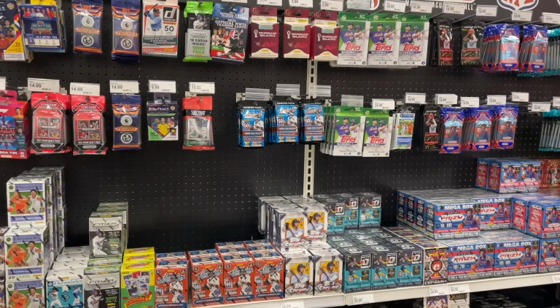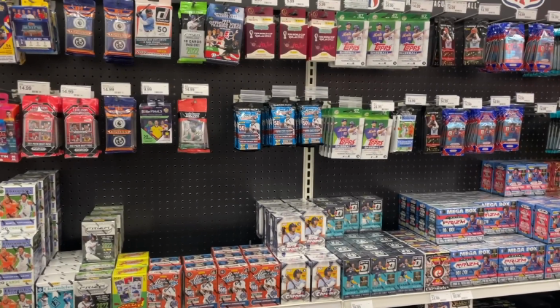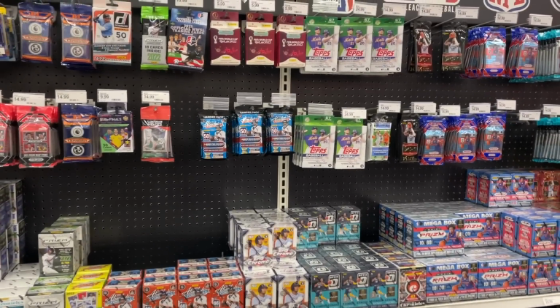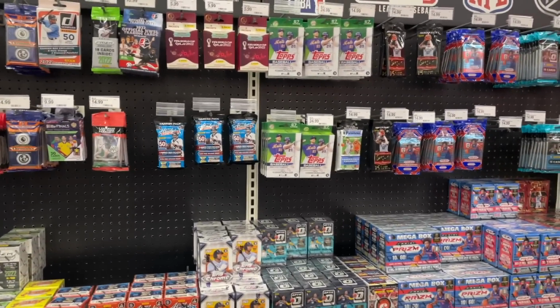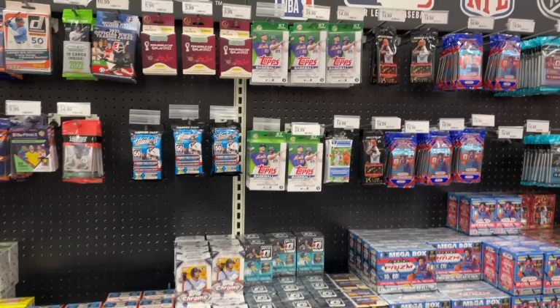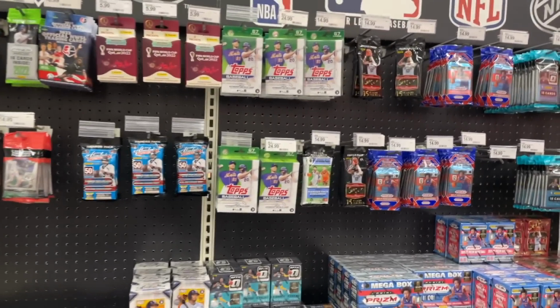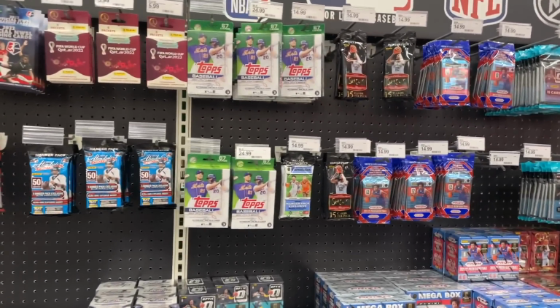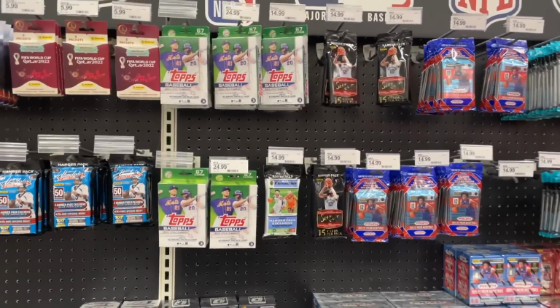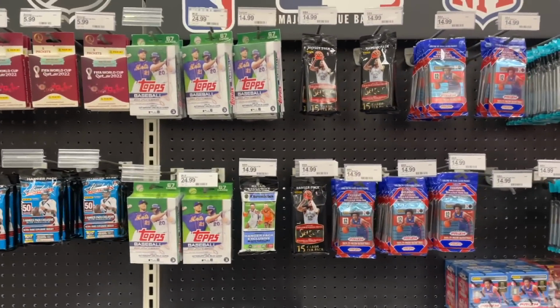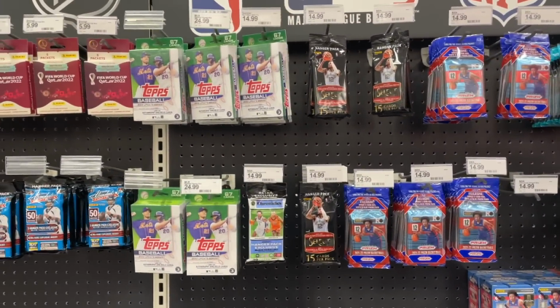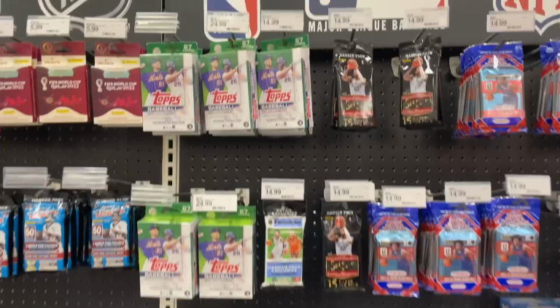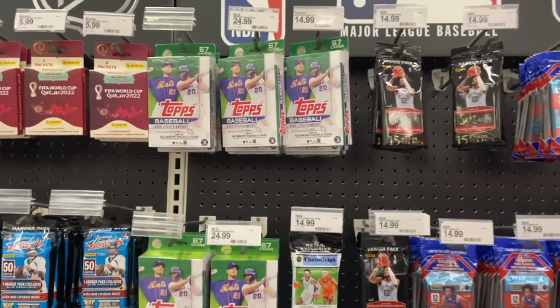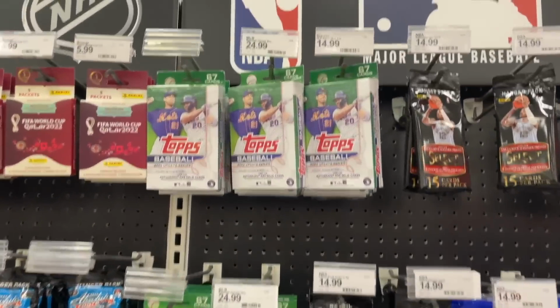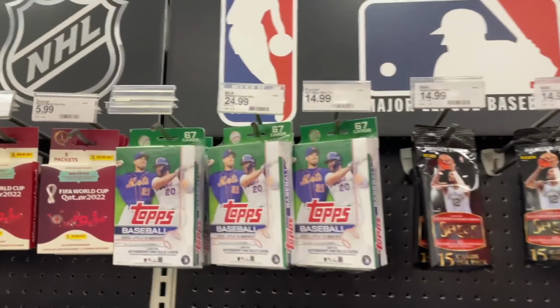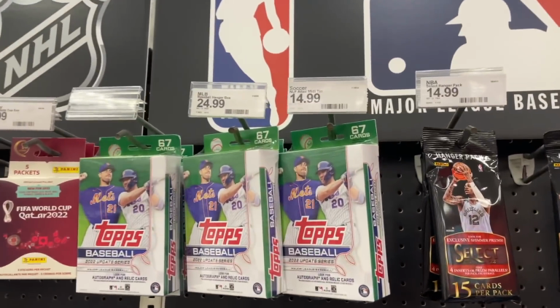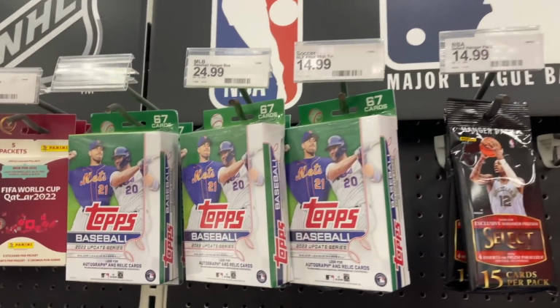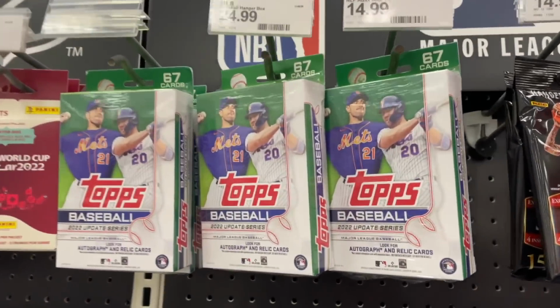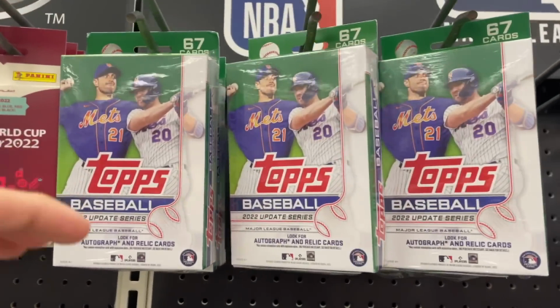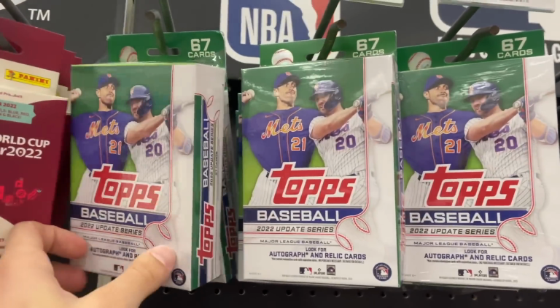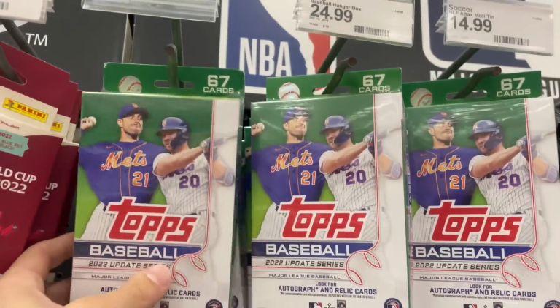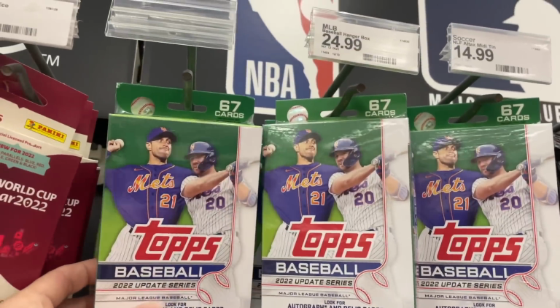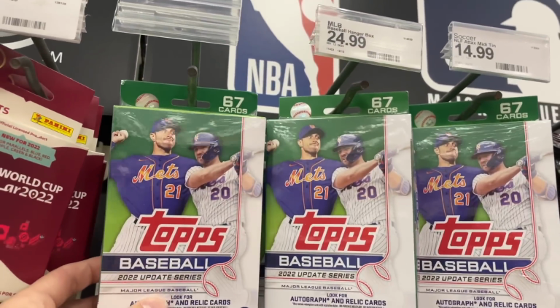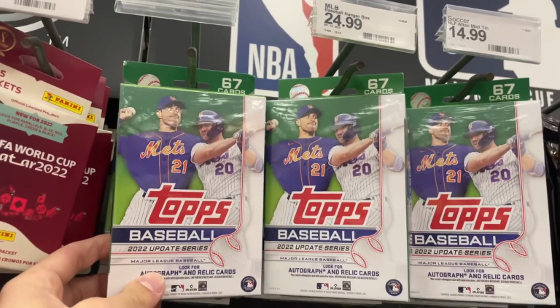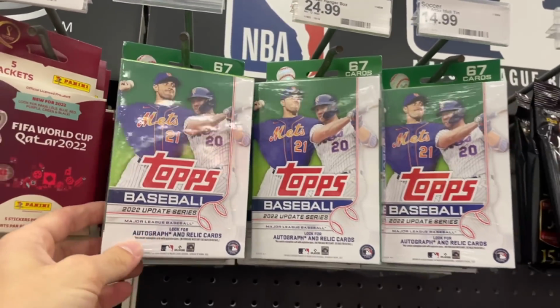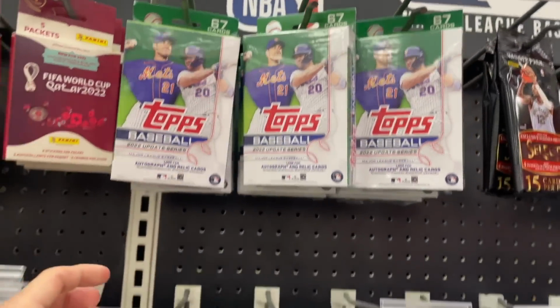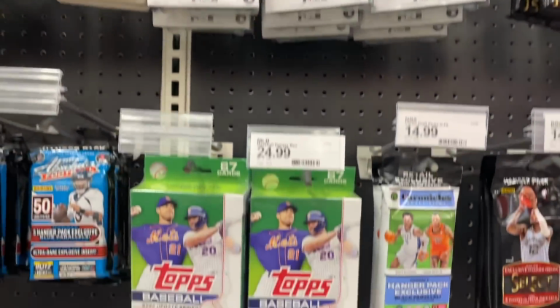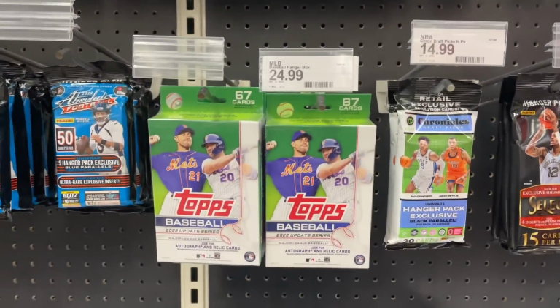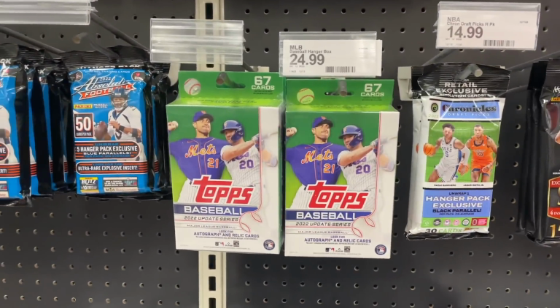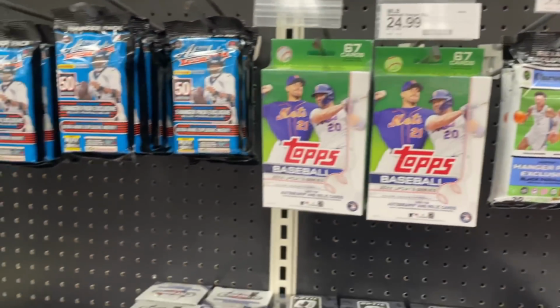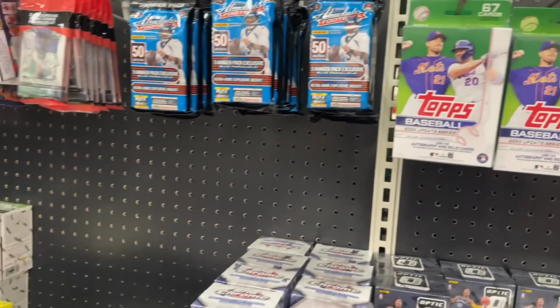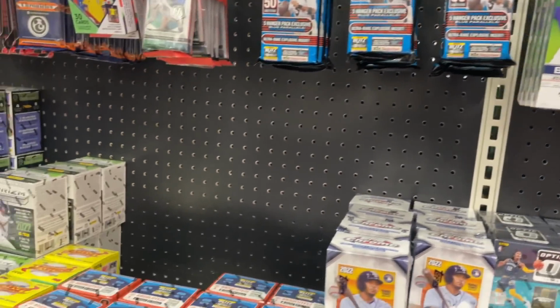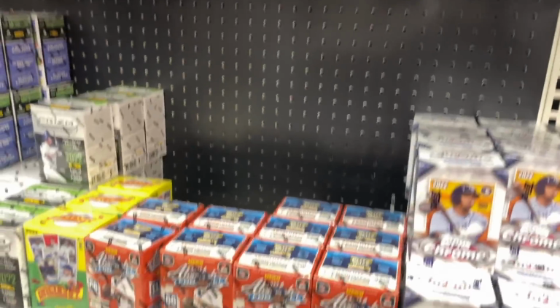We just got here to Target and they definitely restocked - we have a pretty good amount of my favorite product out right now. The Topps Update baseball hanger boxes are here and I'm definitely going to scoop some of those up.